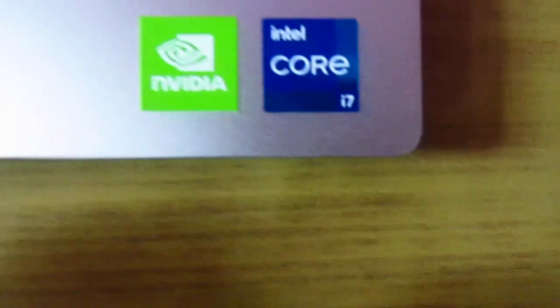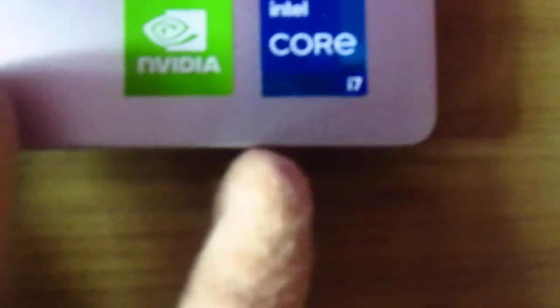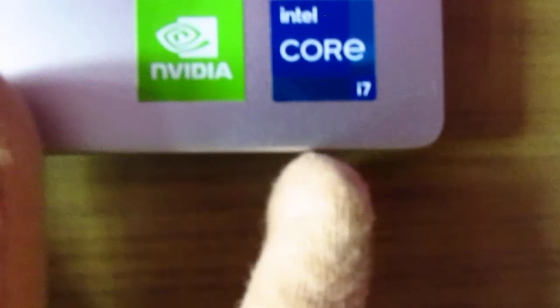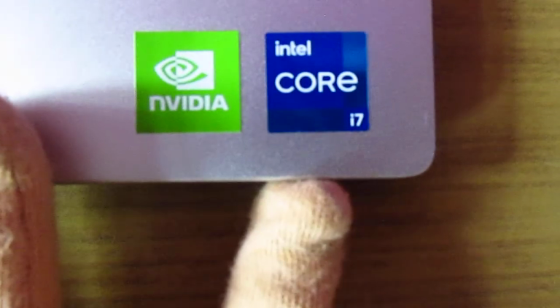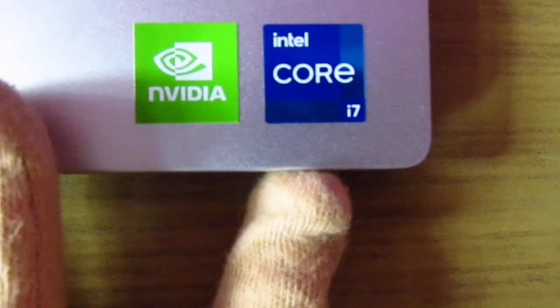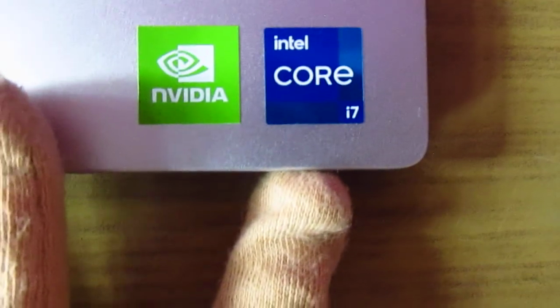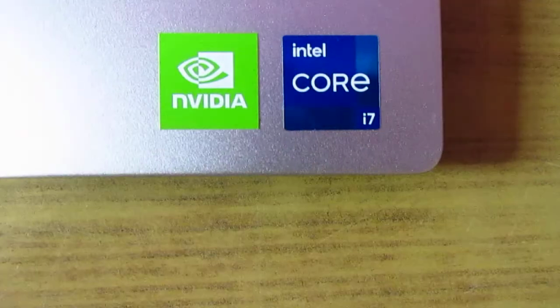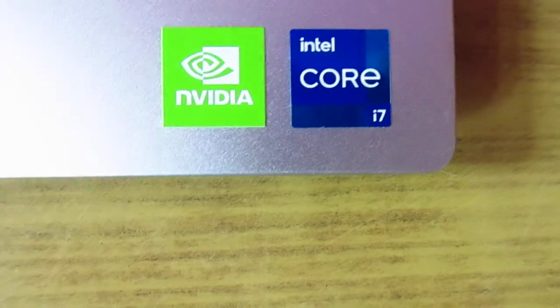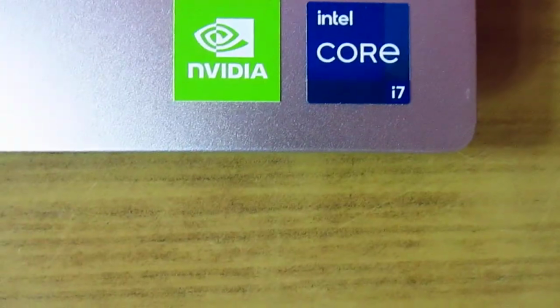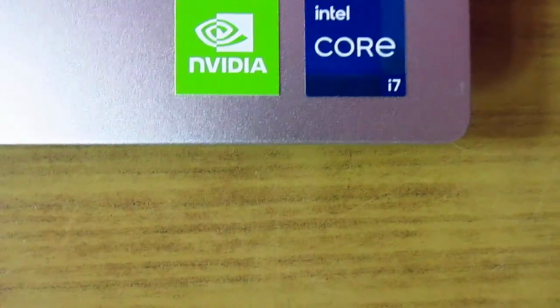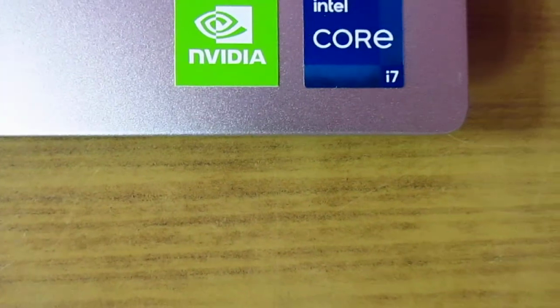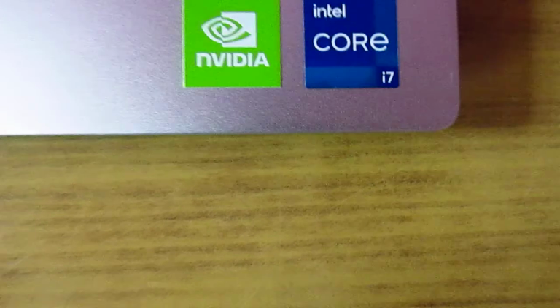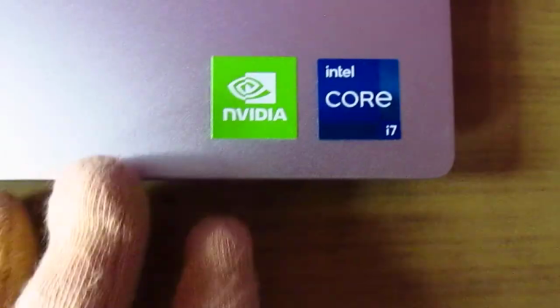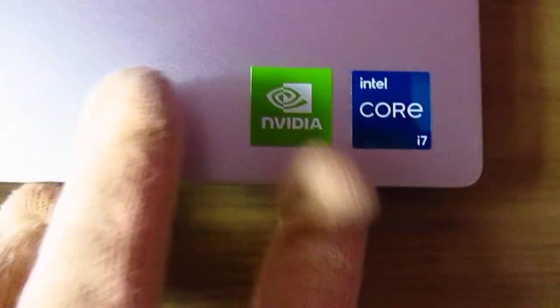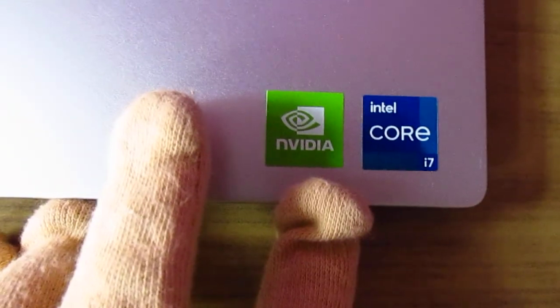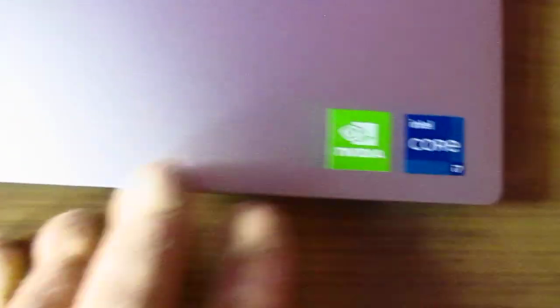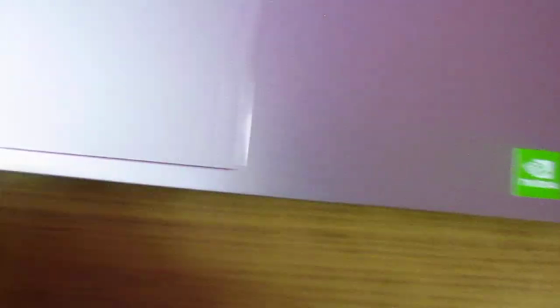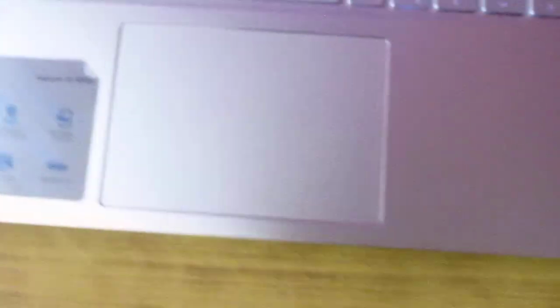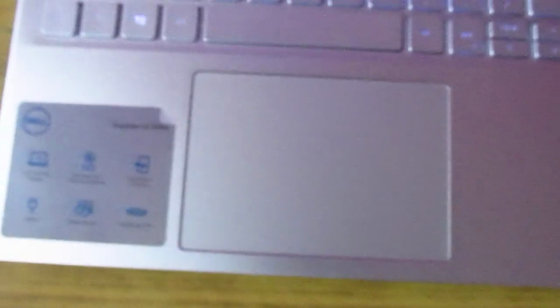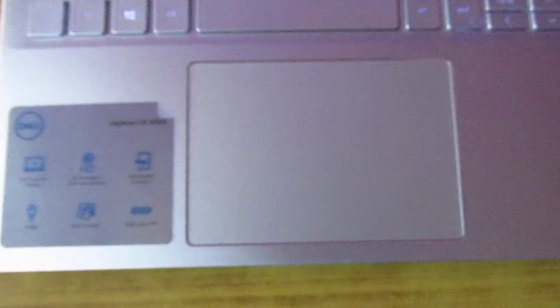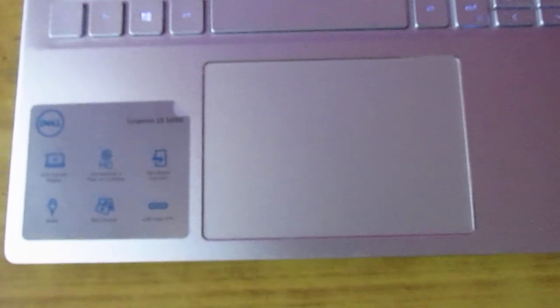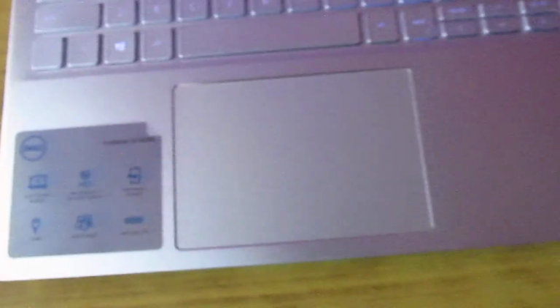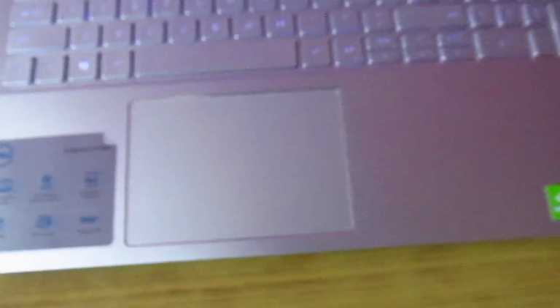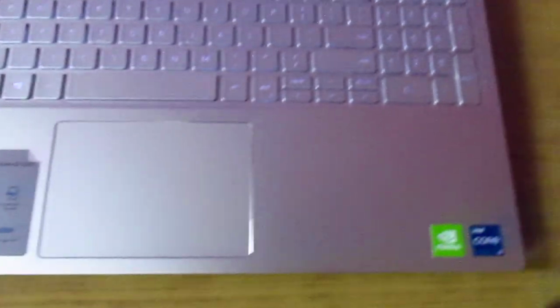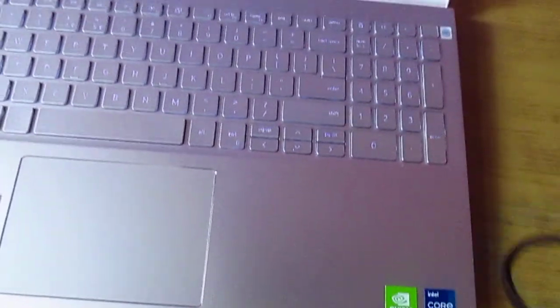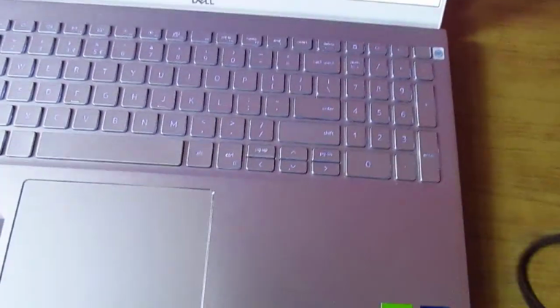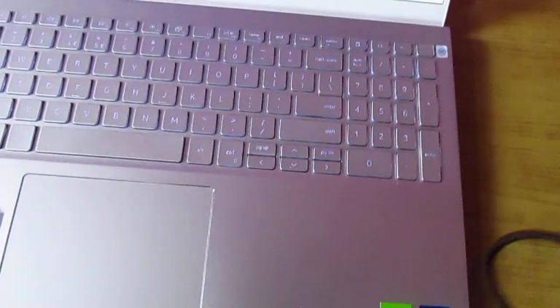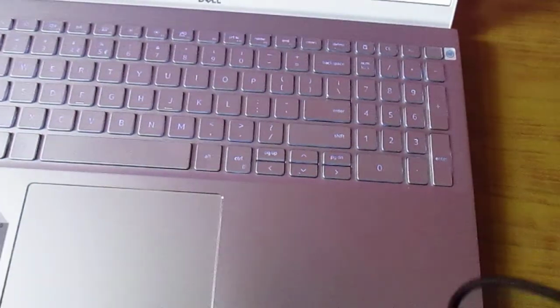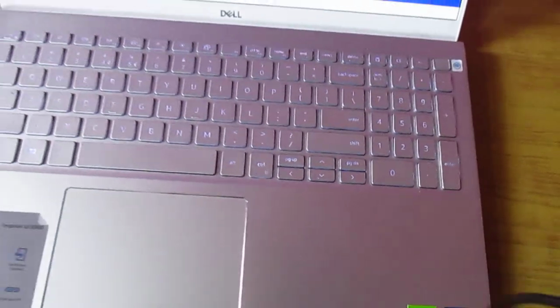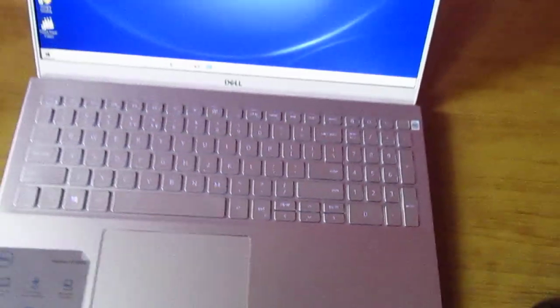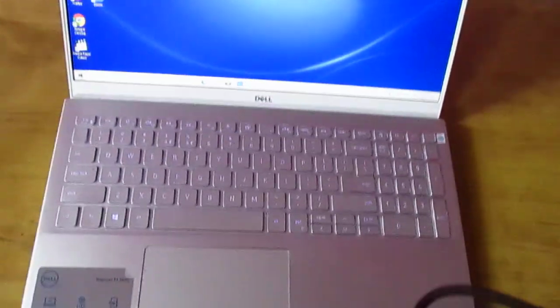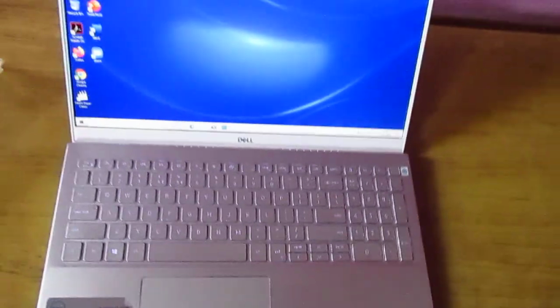This is how the 15.6-inch layout looks like. It comes with an i7 processor, 8GB RAM, 512GB SSD, and a 2GB graphics card.